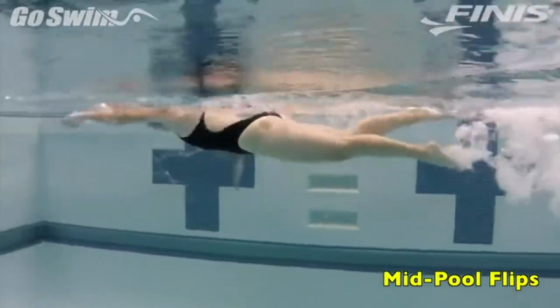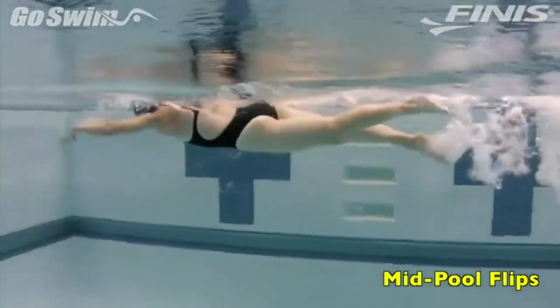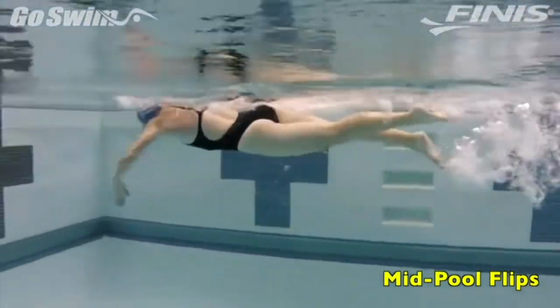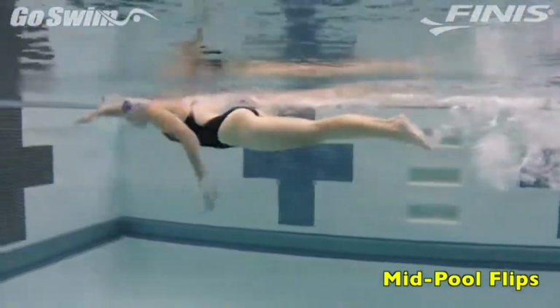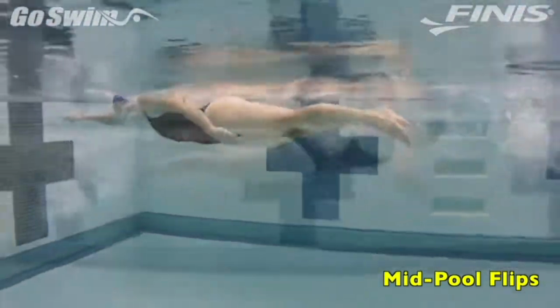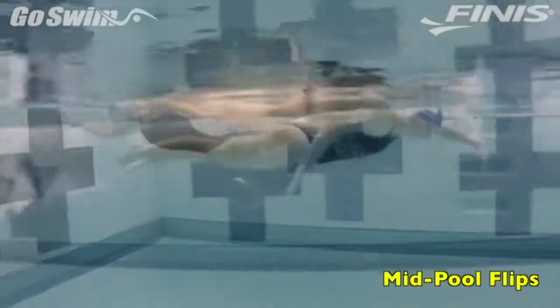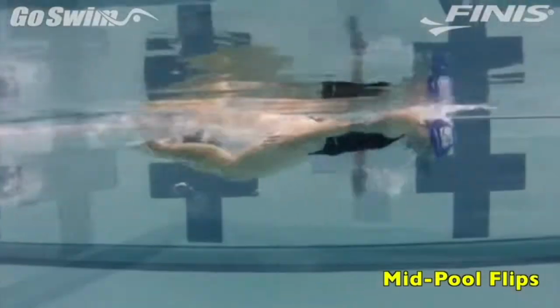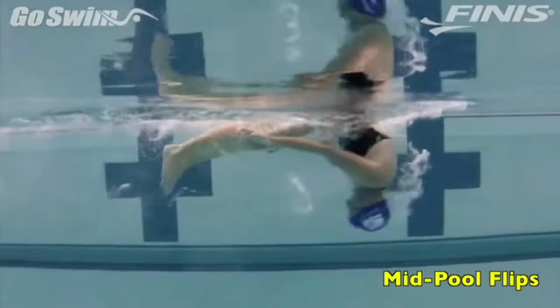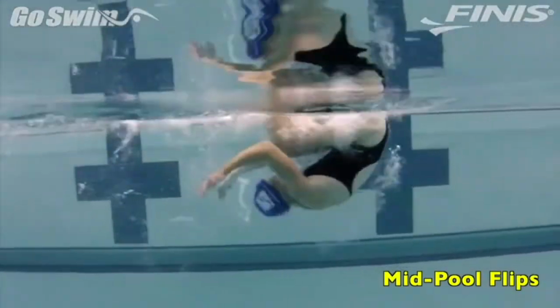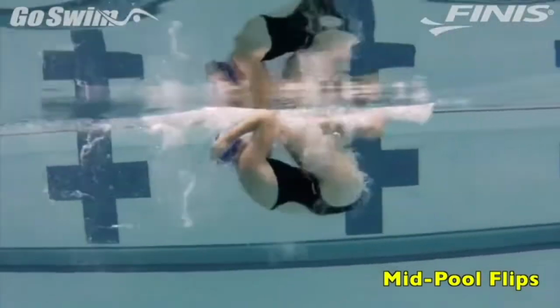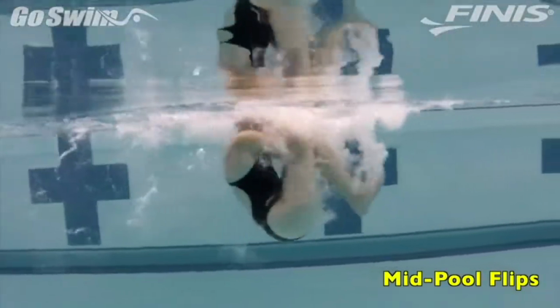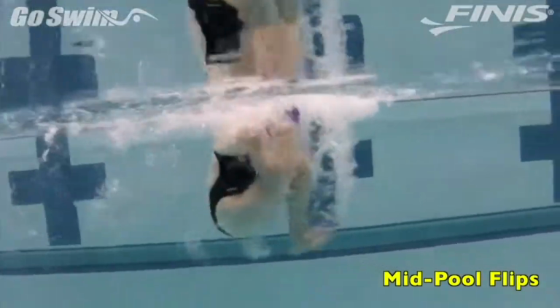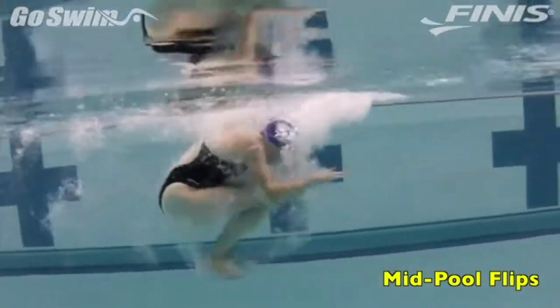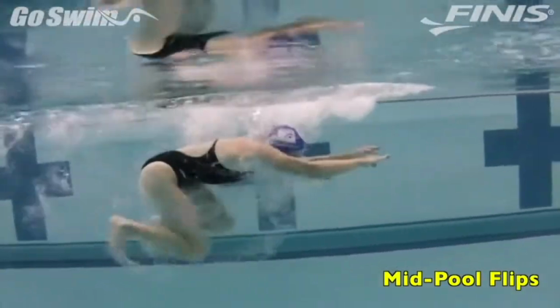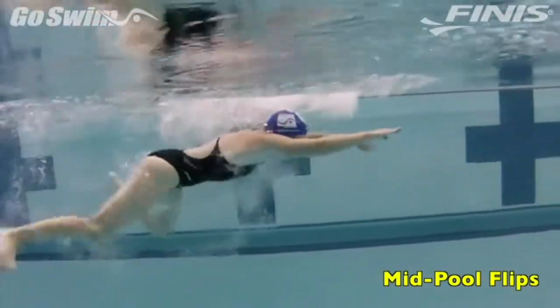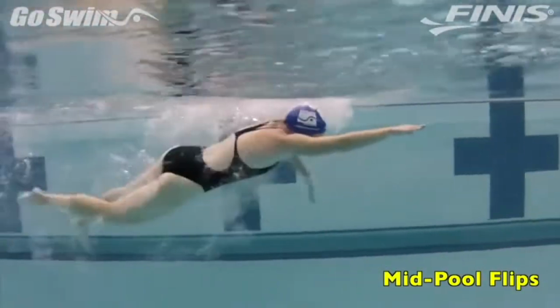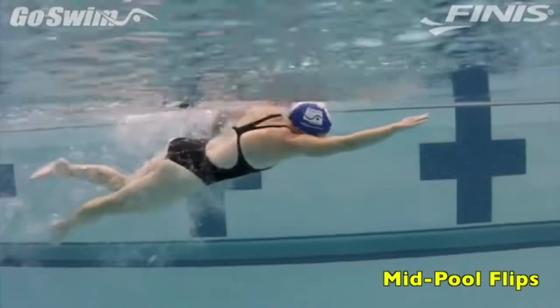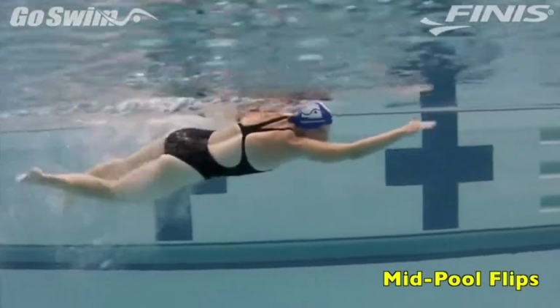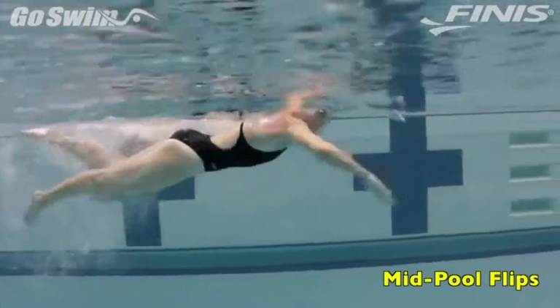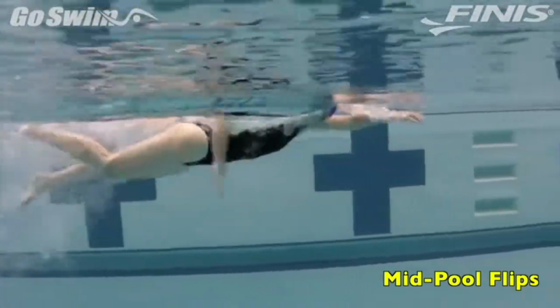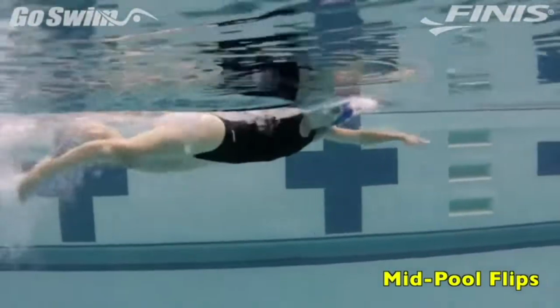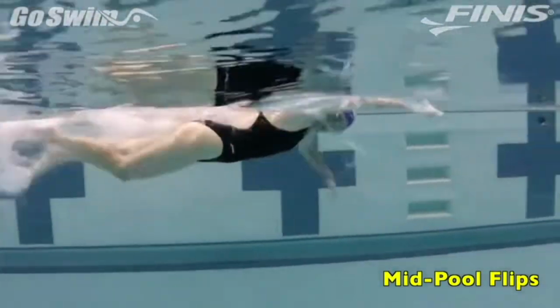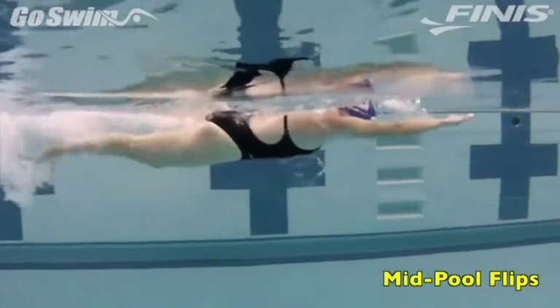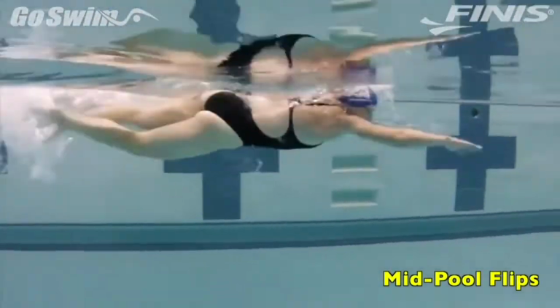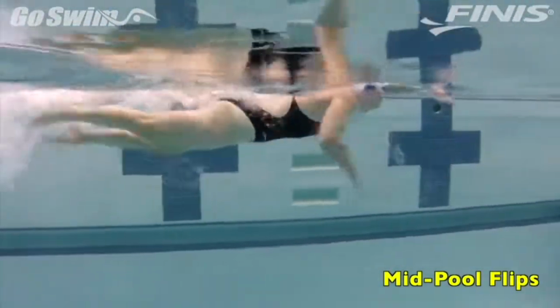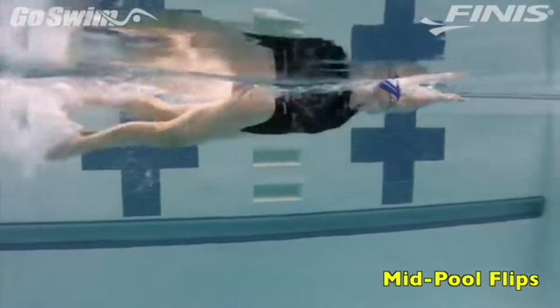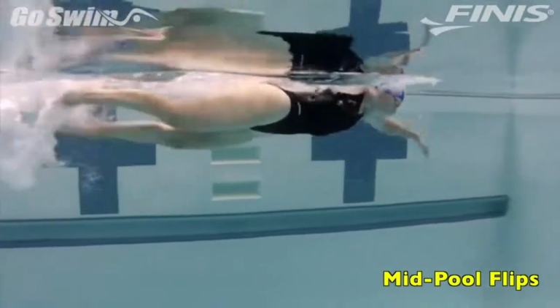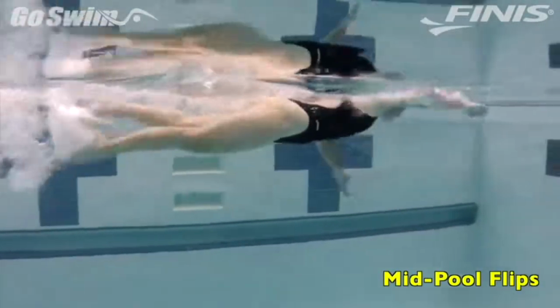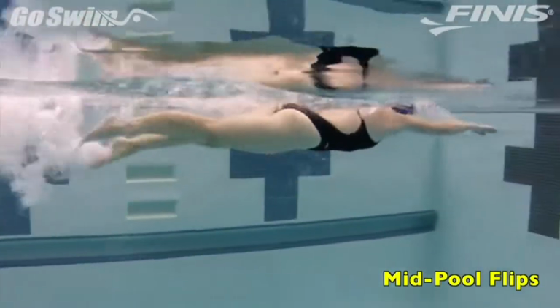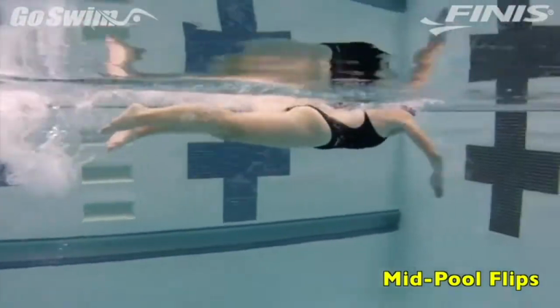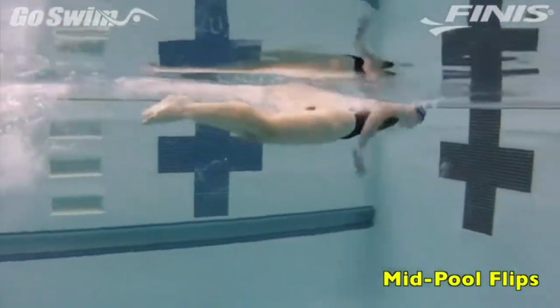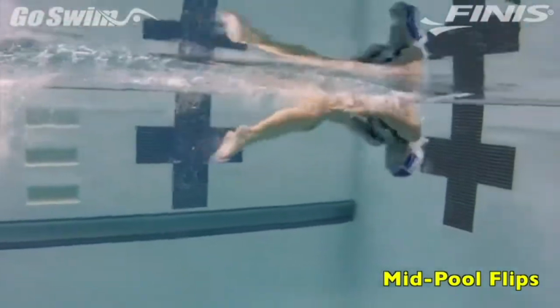This will help you get focused on staying very tight as you have to spin further than typical. Next, repeat the previous 25, but this time take it all the way to the wall for a regular flip at the same speed and intensity.